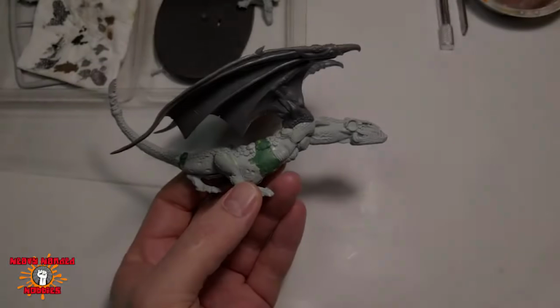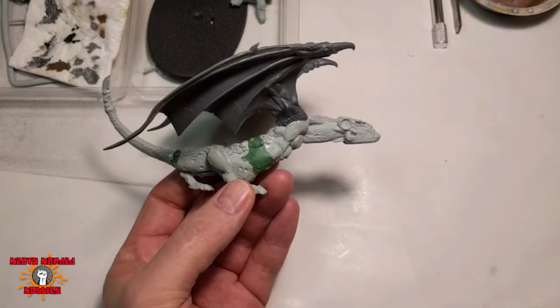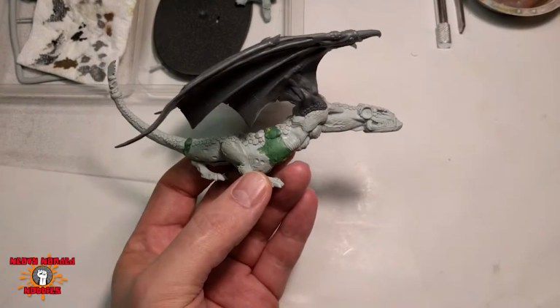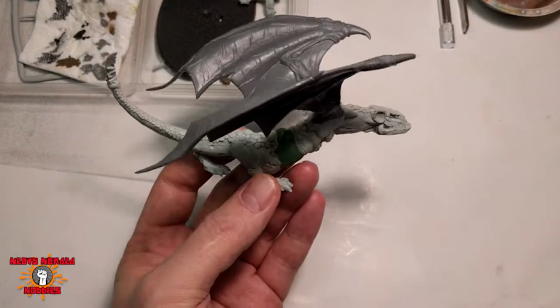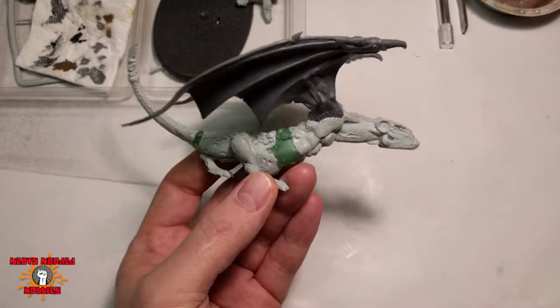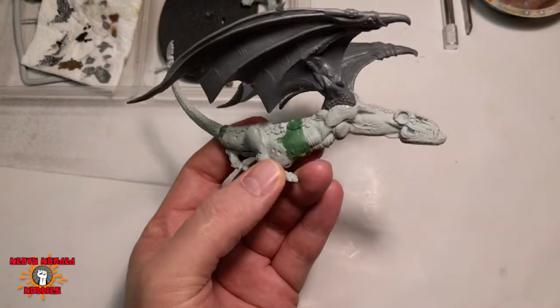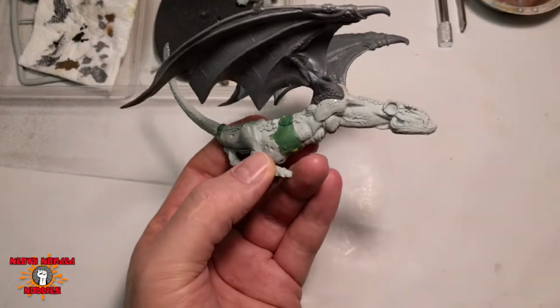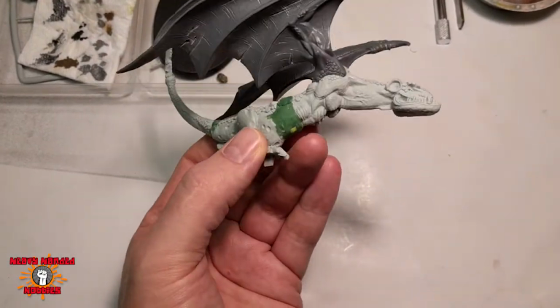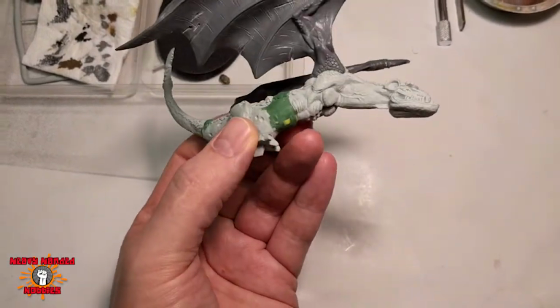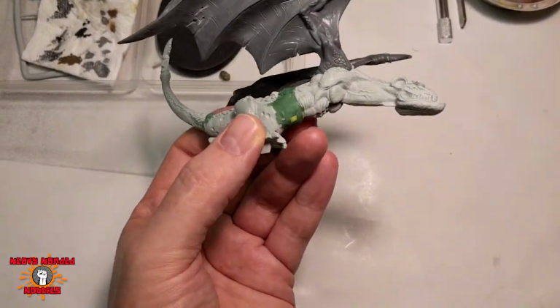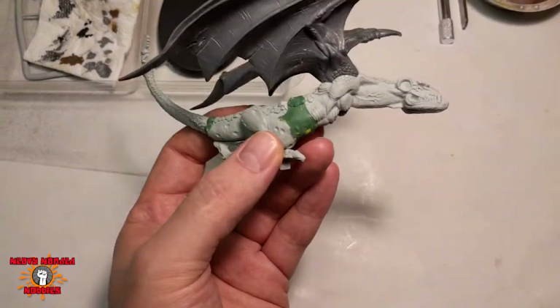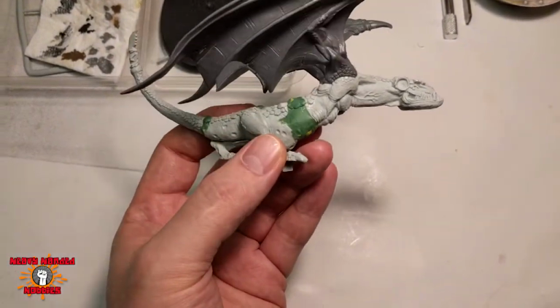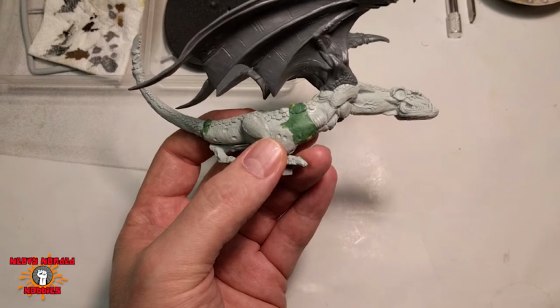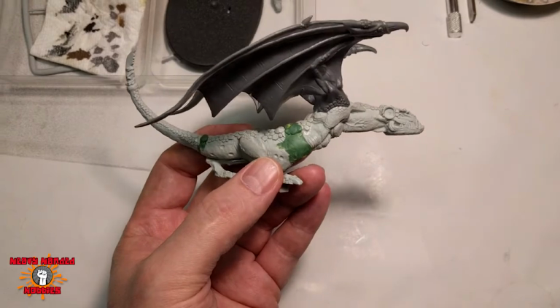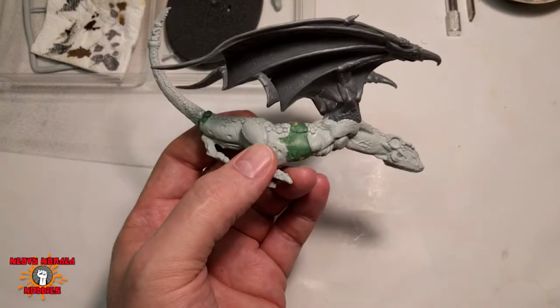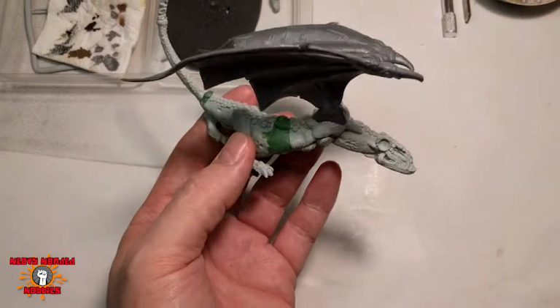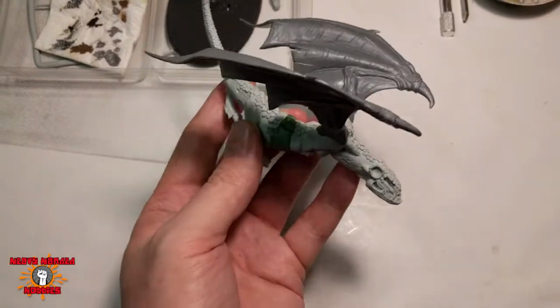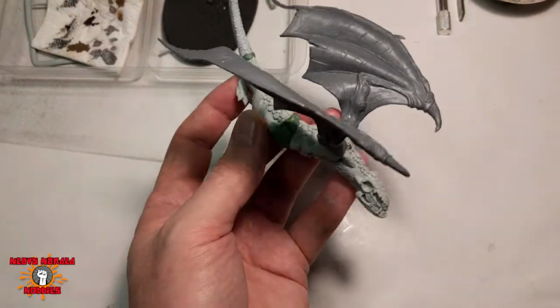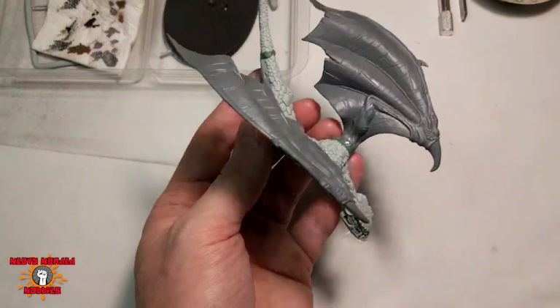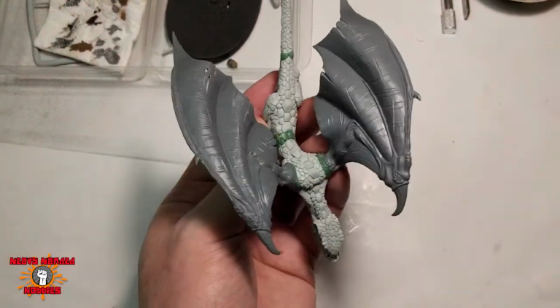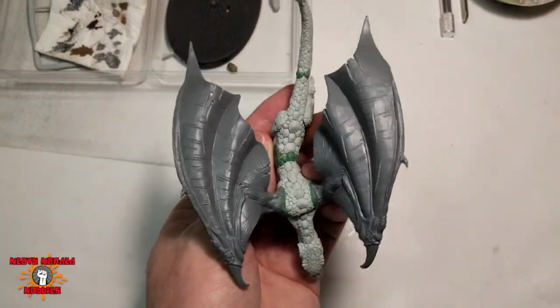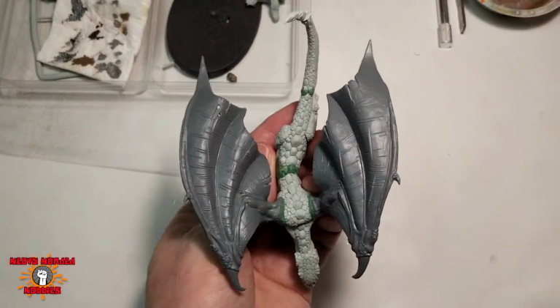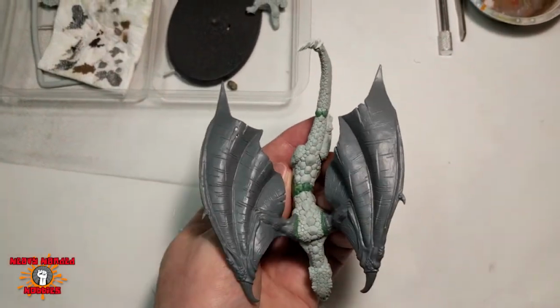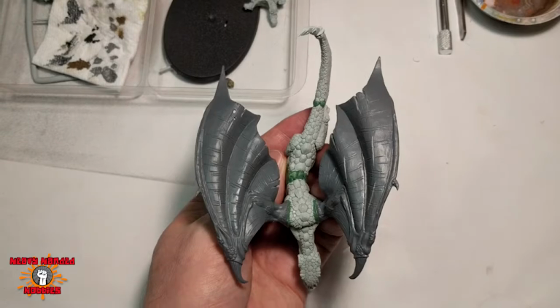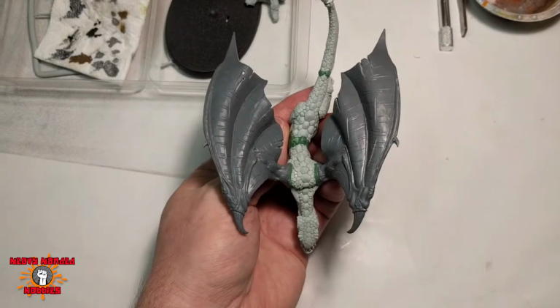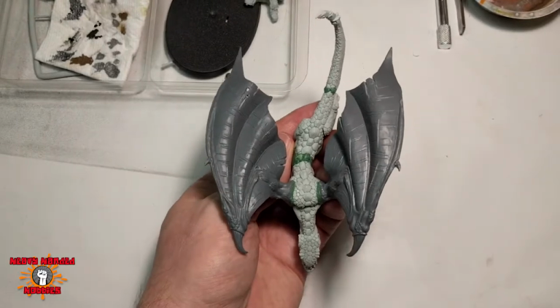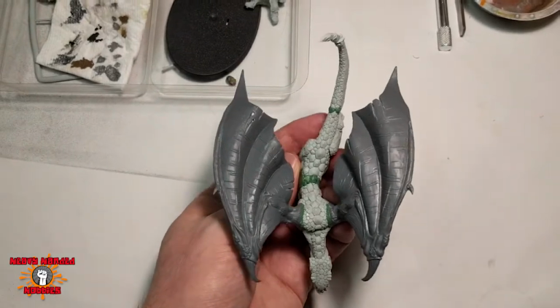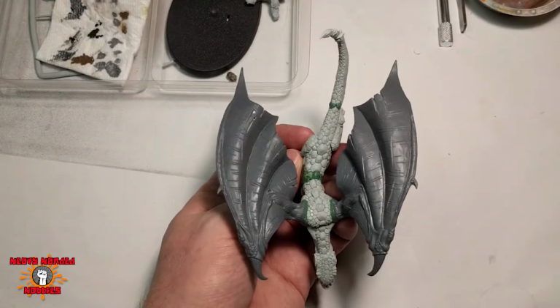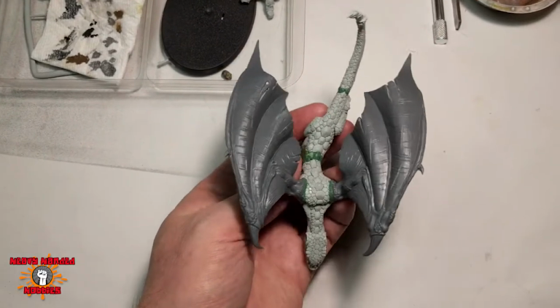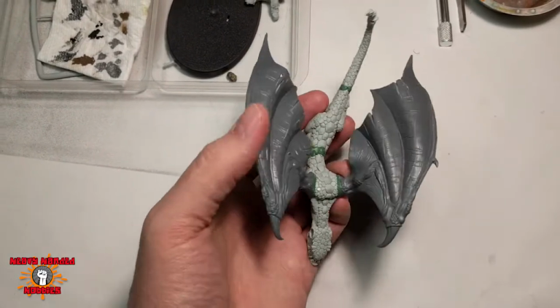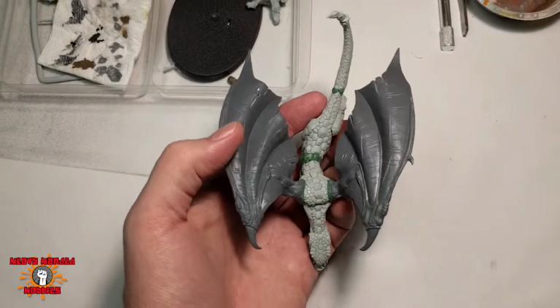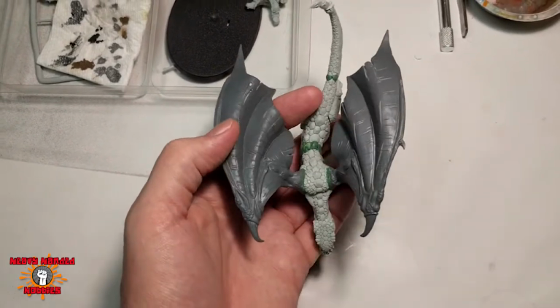Here we are with the assembled model. Let's take a look at what I've done here. I've arranged it in such a way that it's kind of more like a snake. My goal here was to give it more of a serpentine feel, like an S-shape, if that's possible.